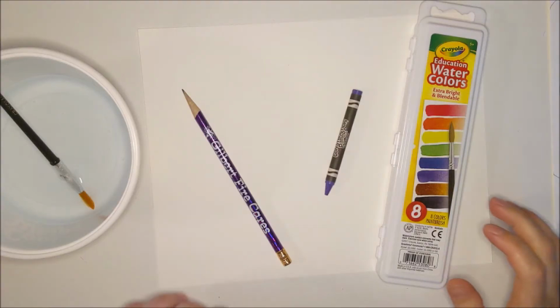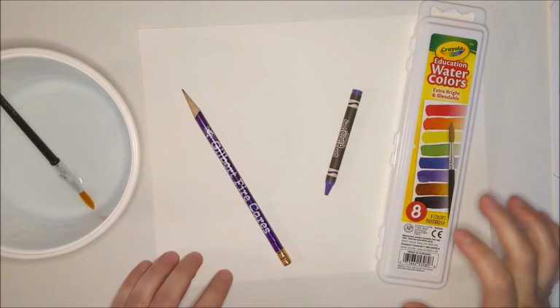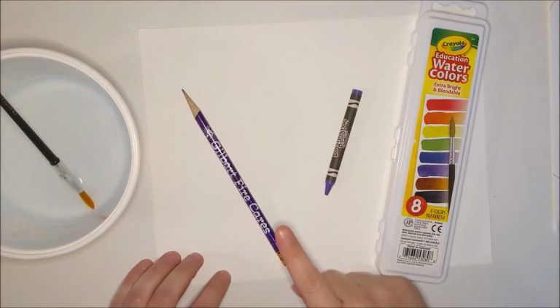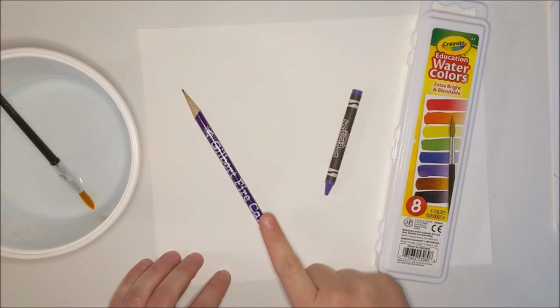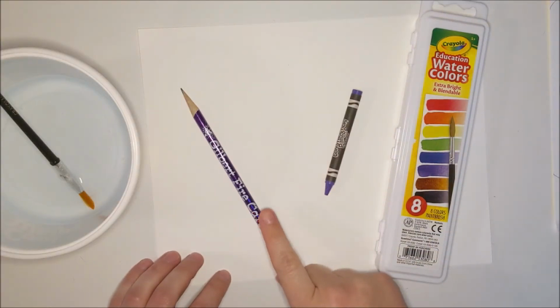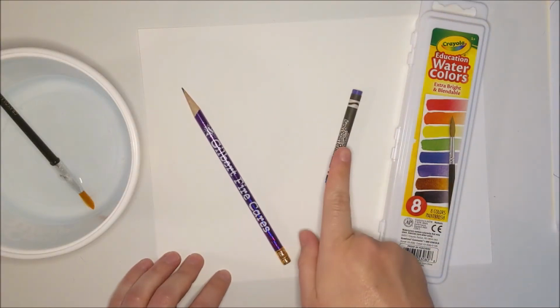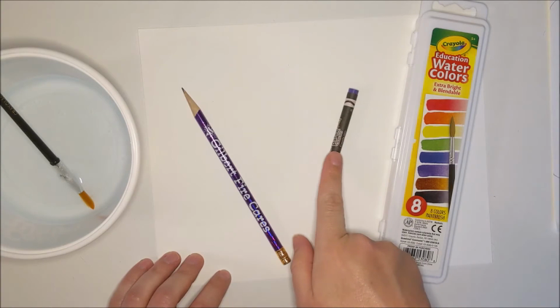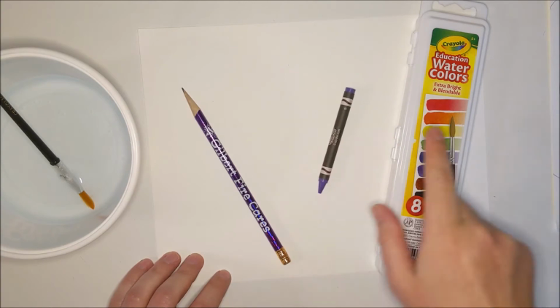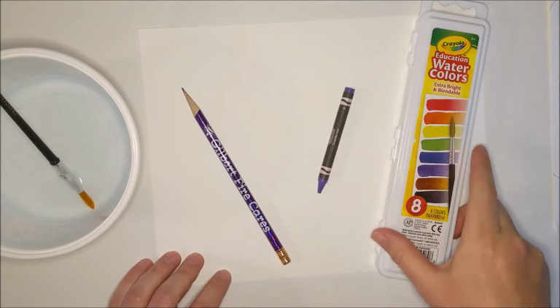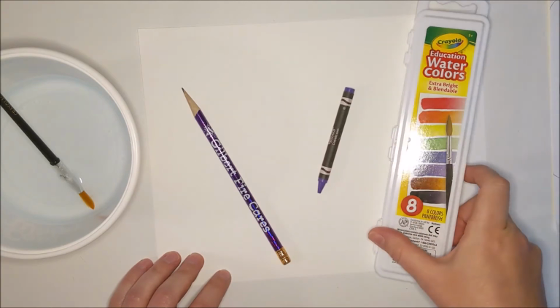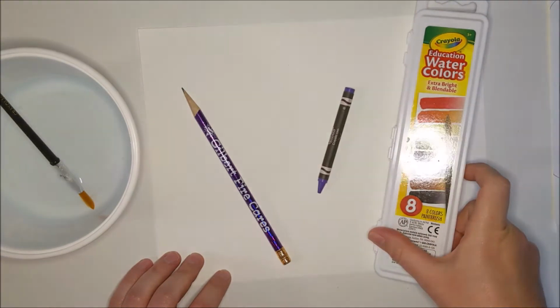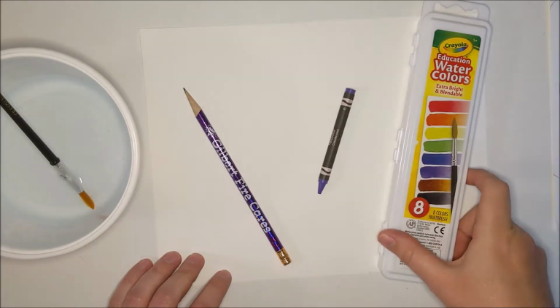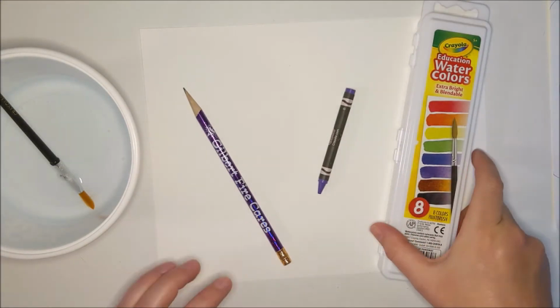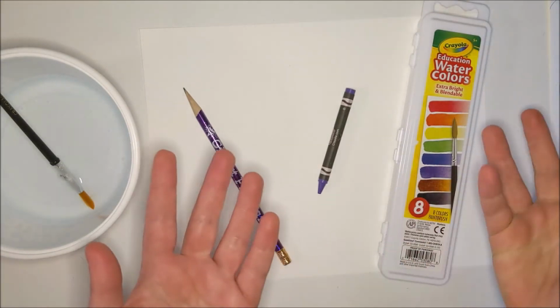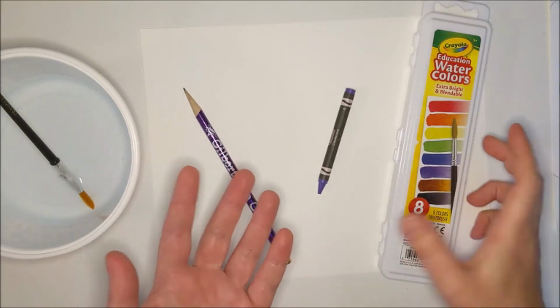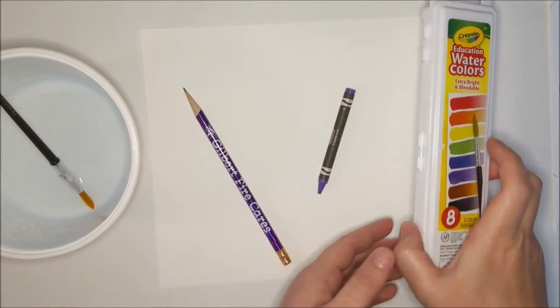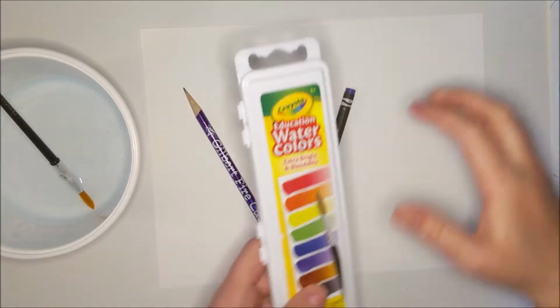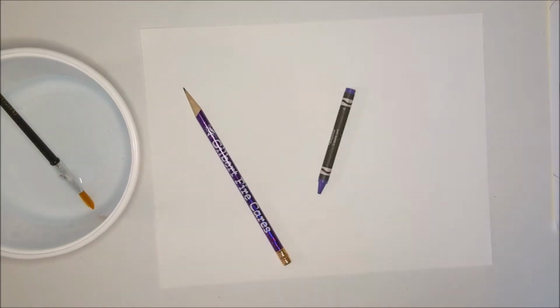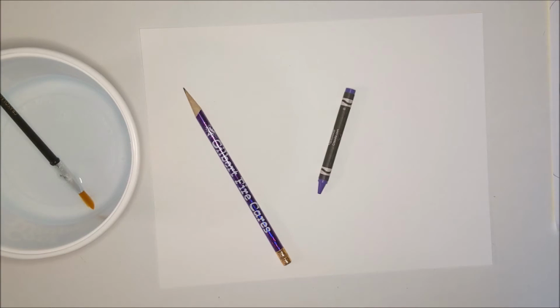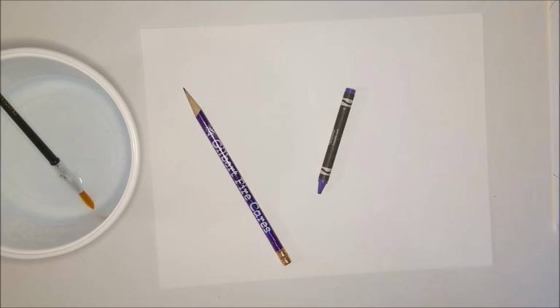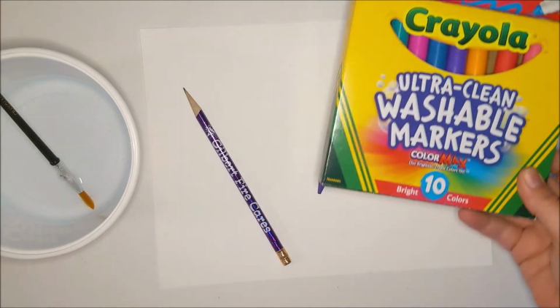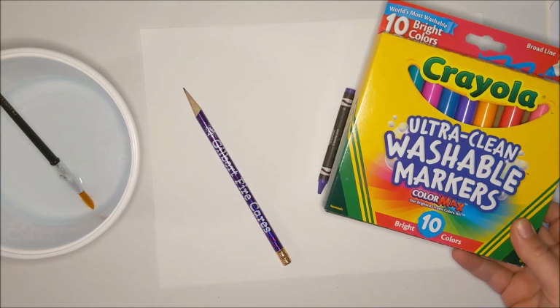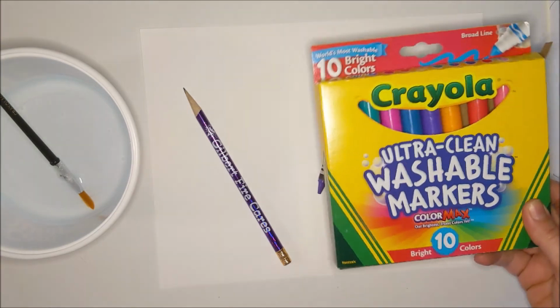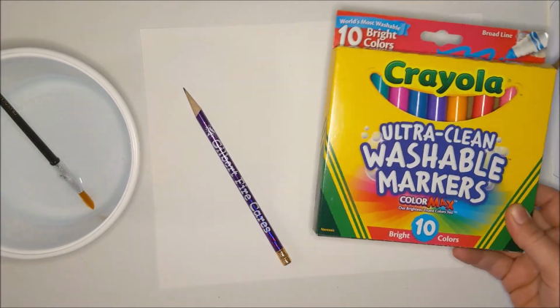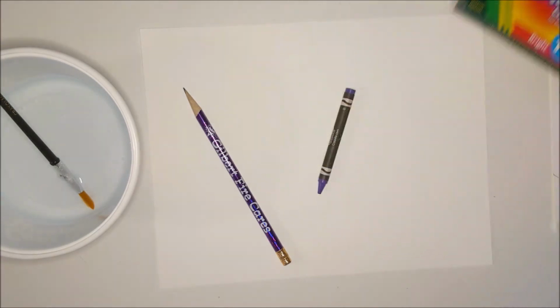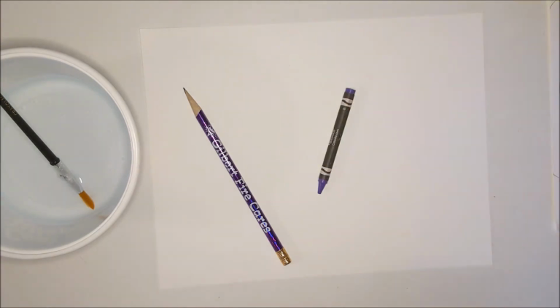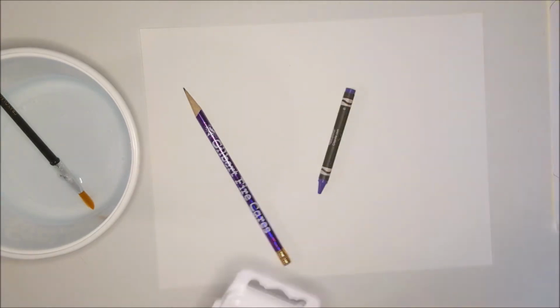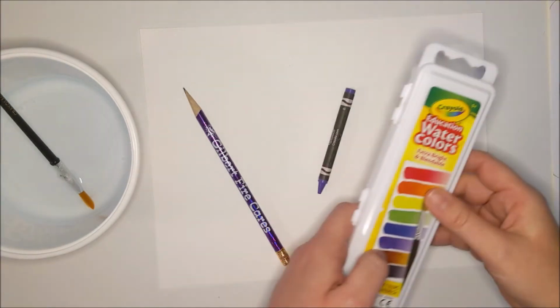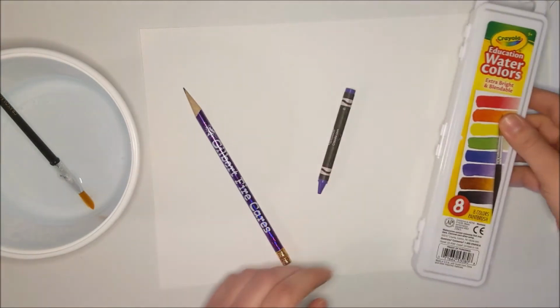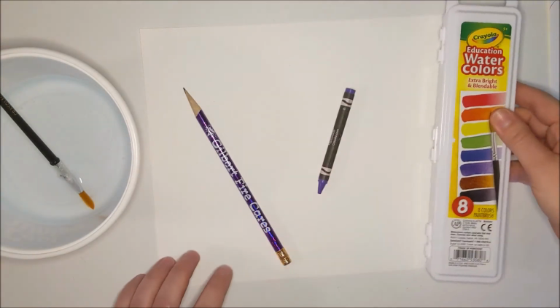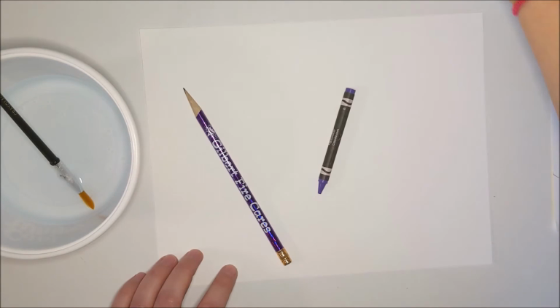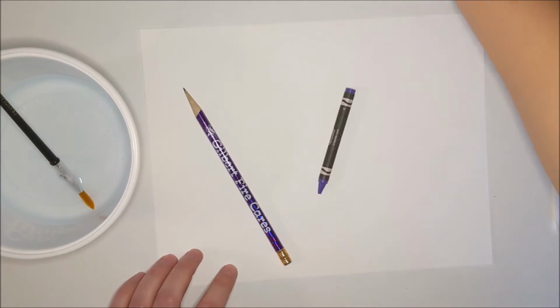Hello artists! The materials you're going to need for this project are pencil, crayon, and watercolors. If you don't have any watercolors you could also use markers and do a marker painting, but we're going to stick with our watercolors for now.